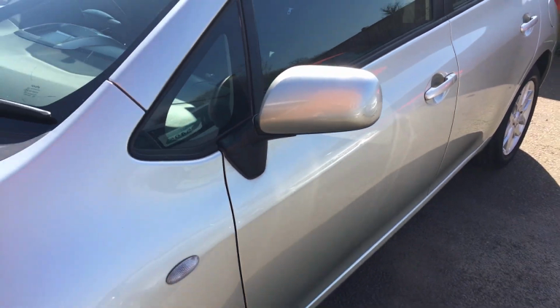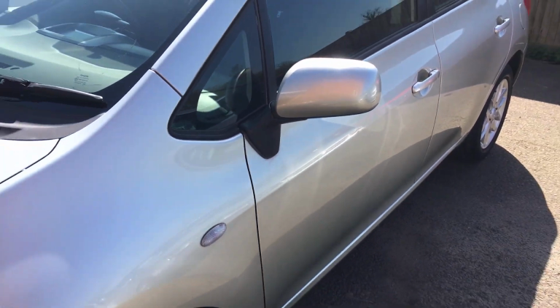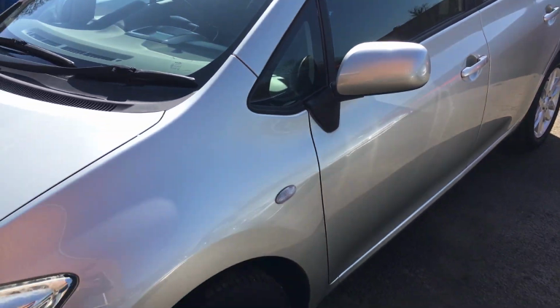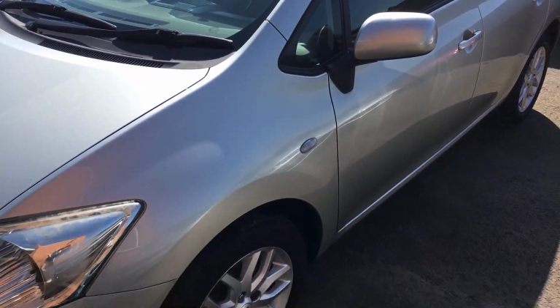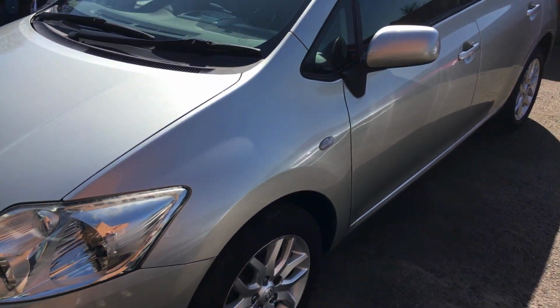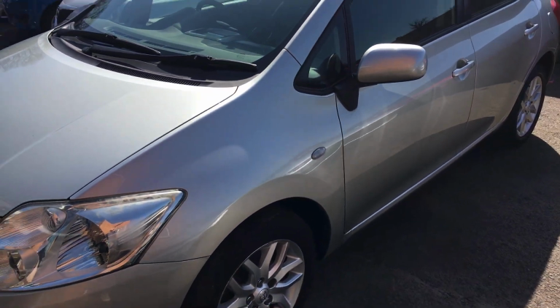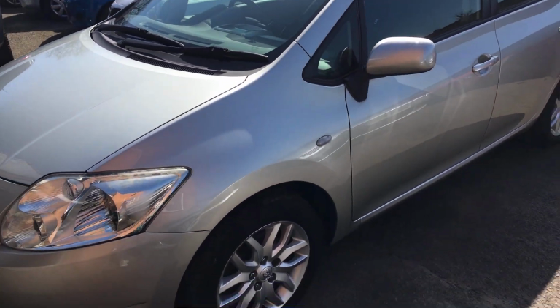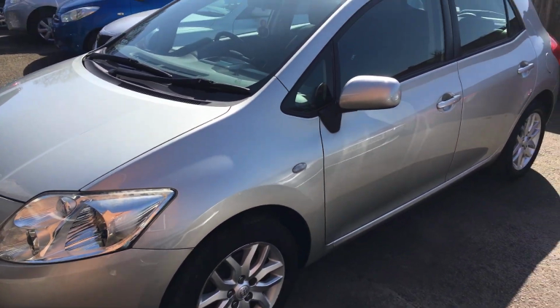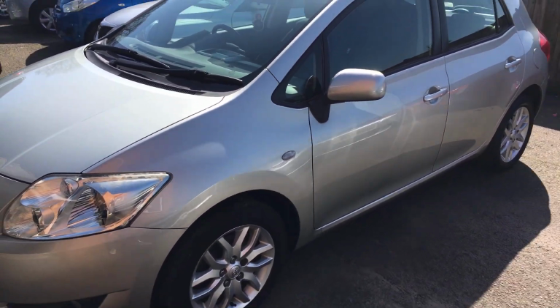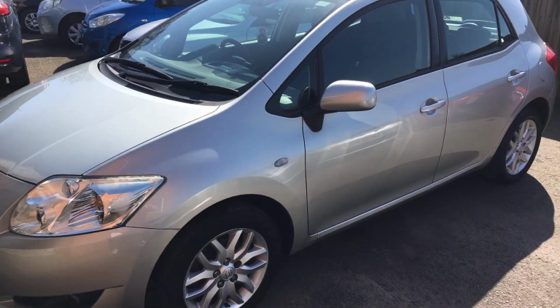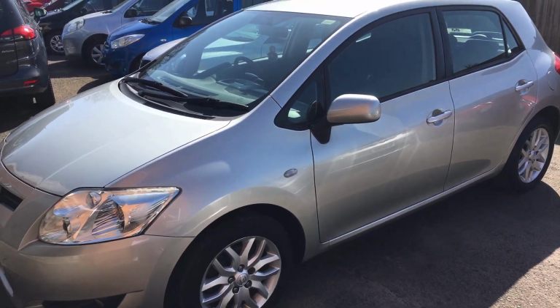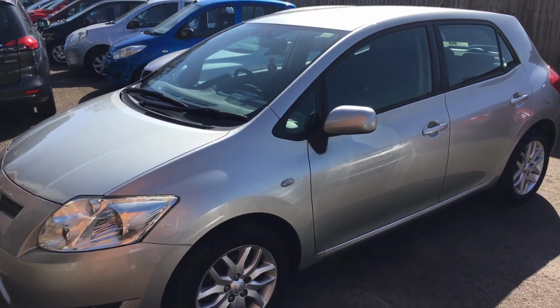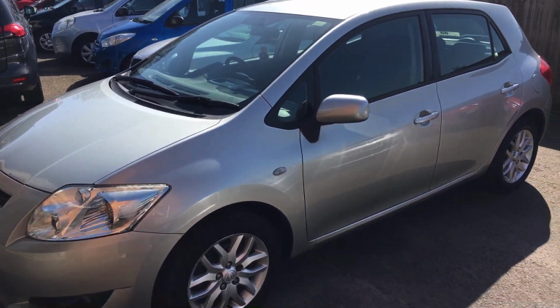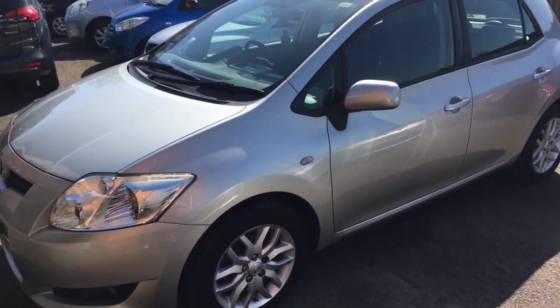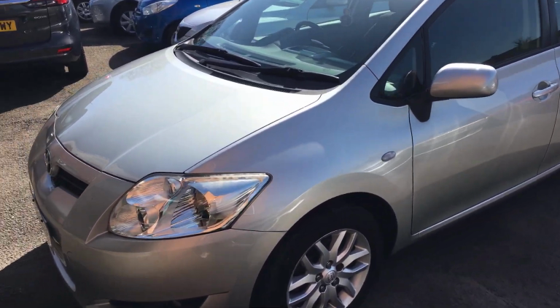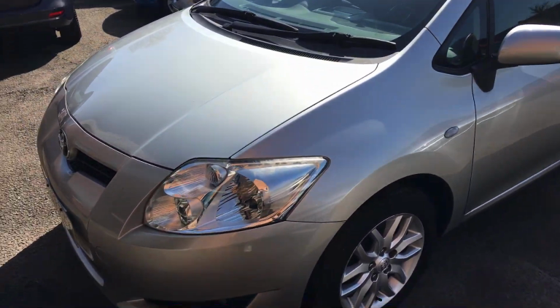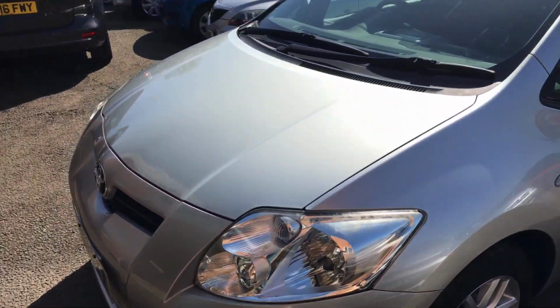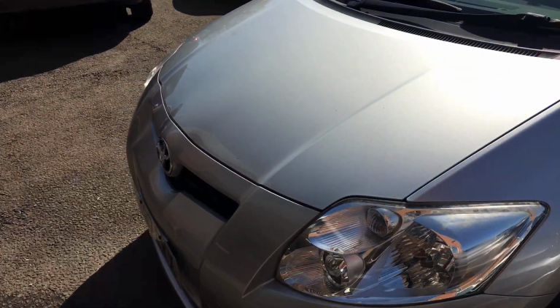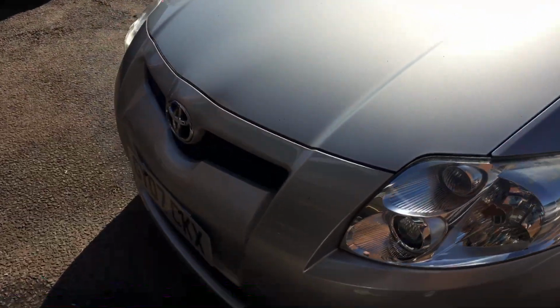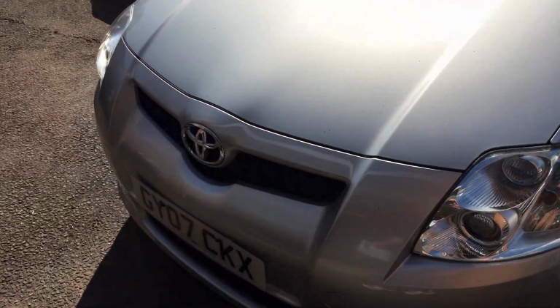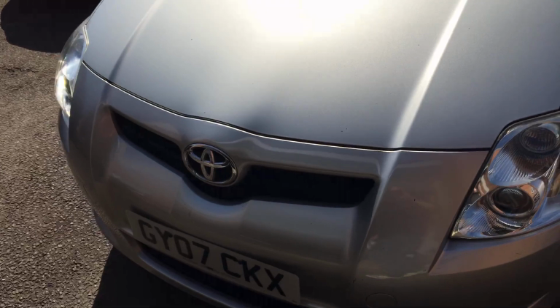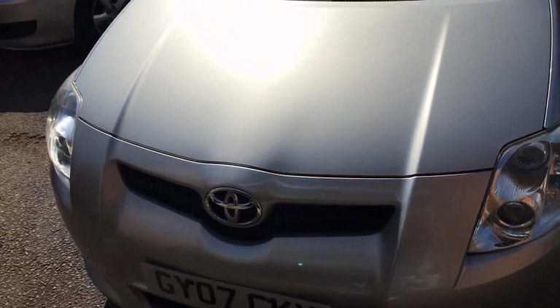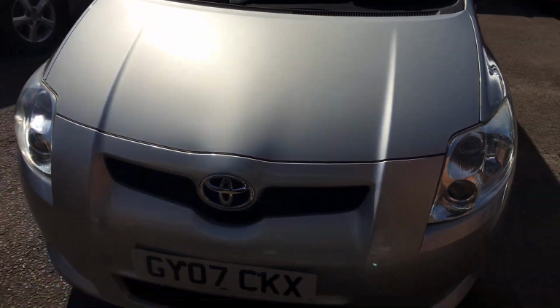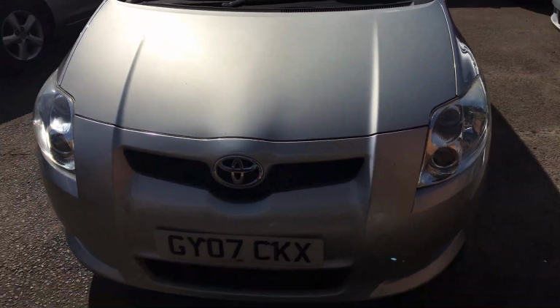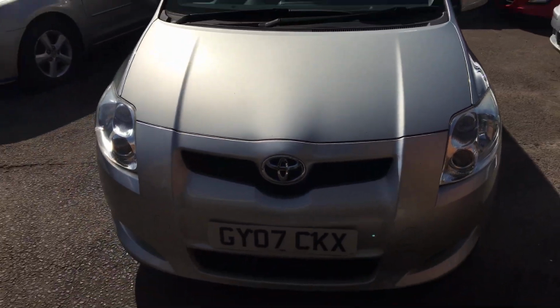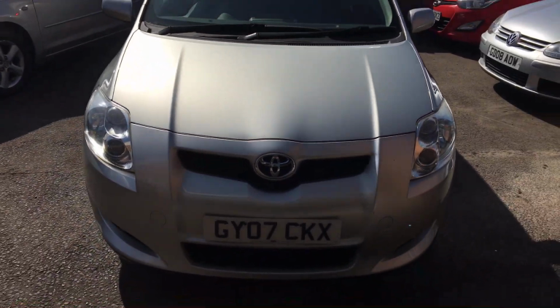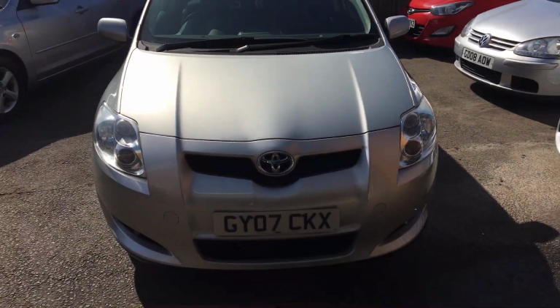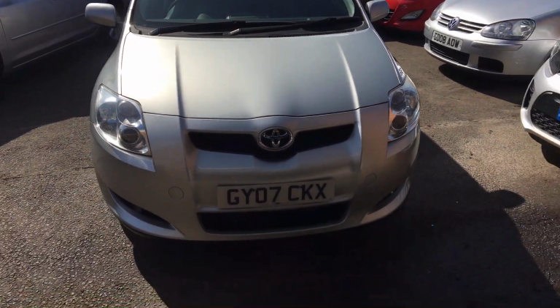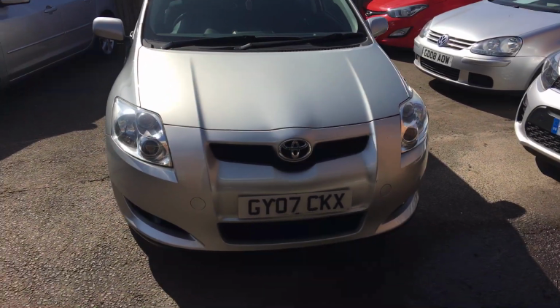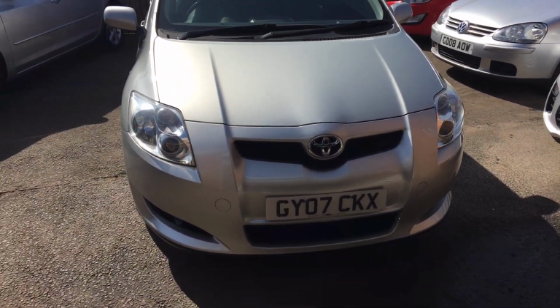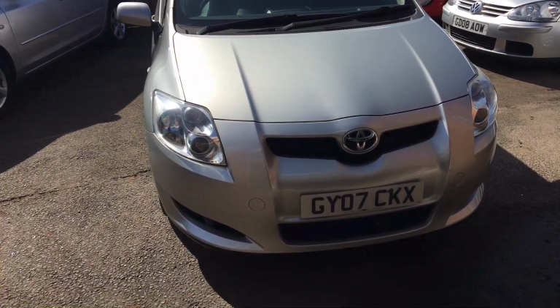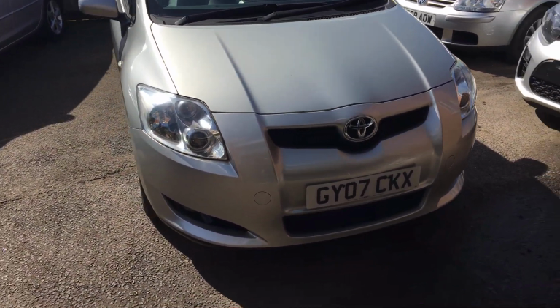It's got a nice cloth interior, air conditioning, ABS brakes, and so on and so forth. A very modern-looking motor car for a car of this age.